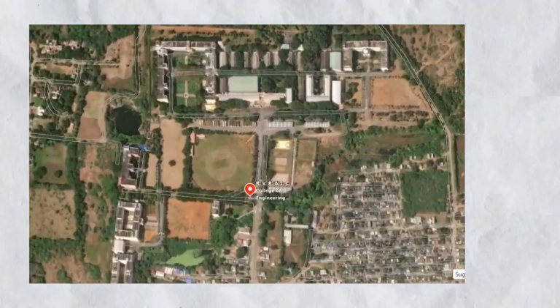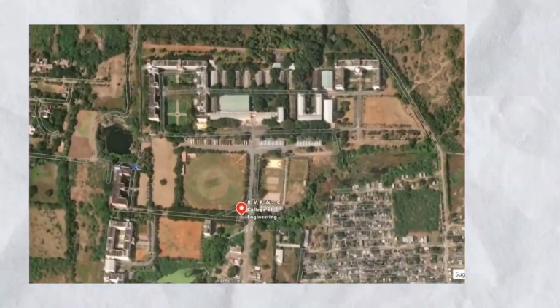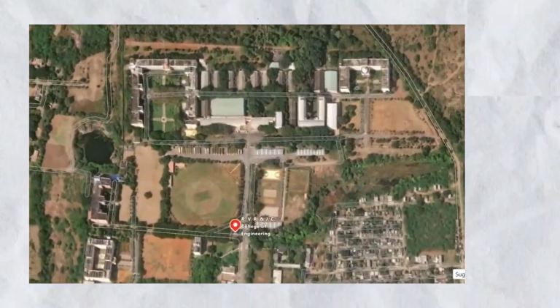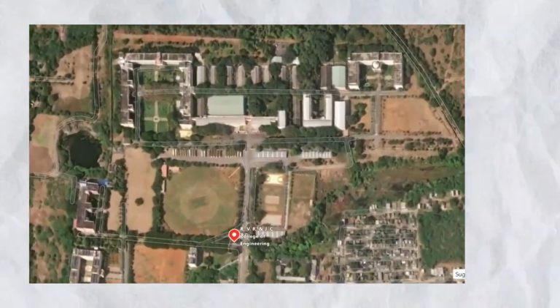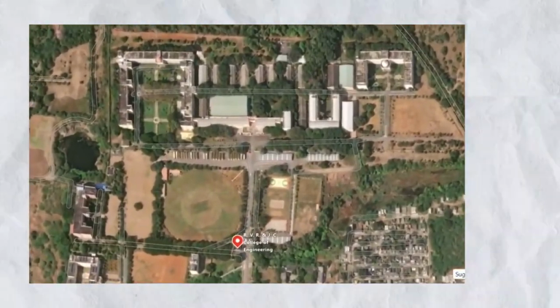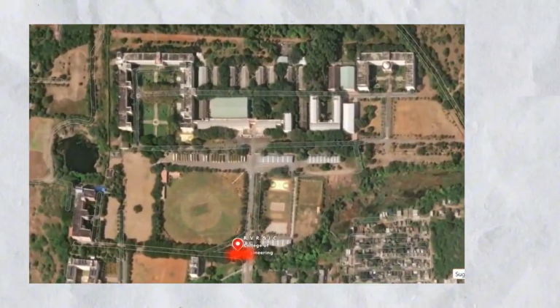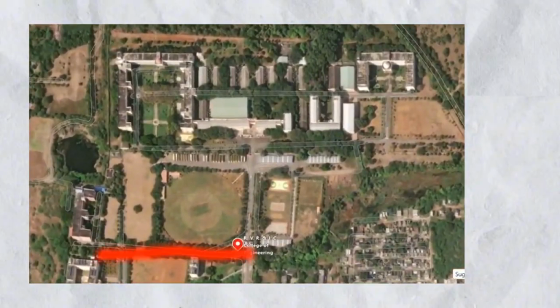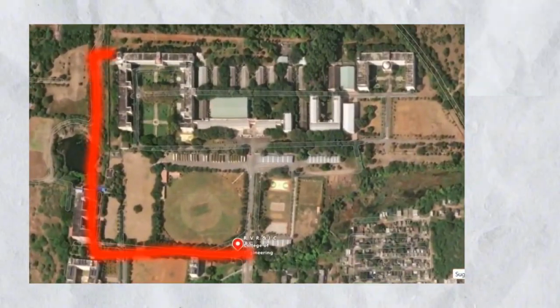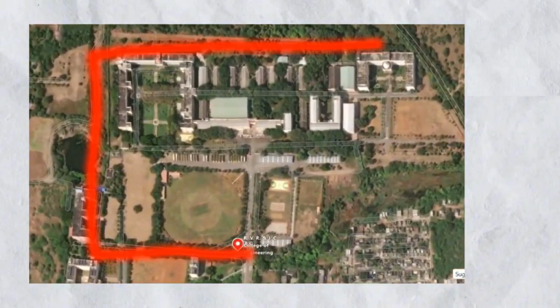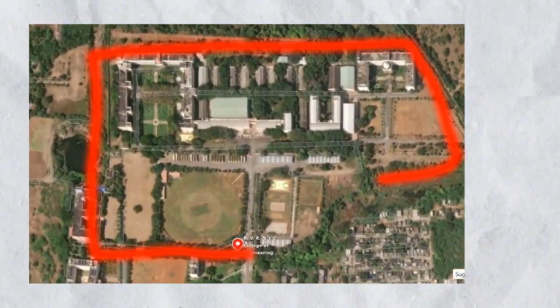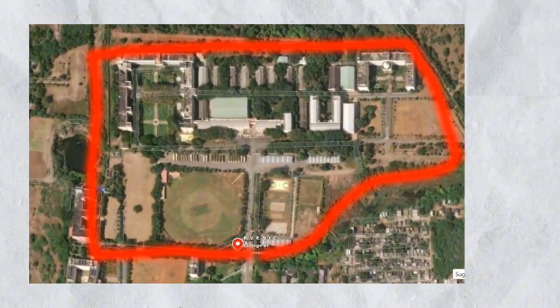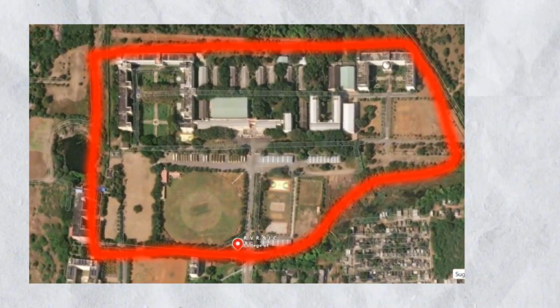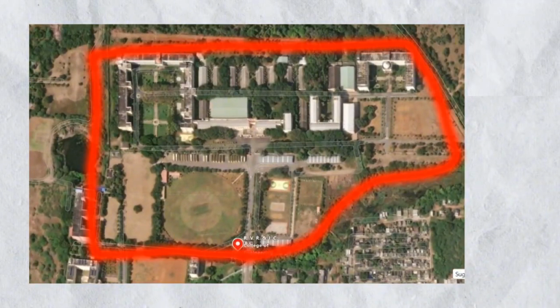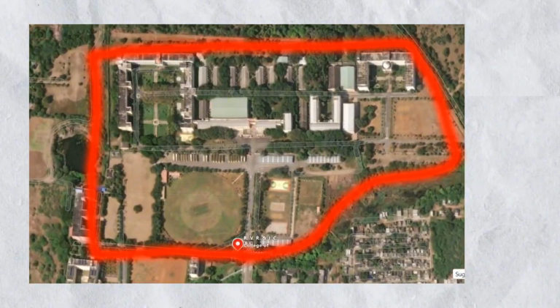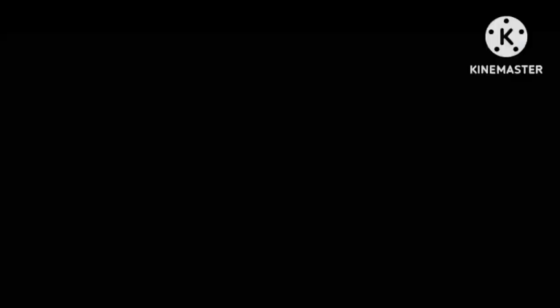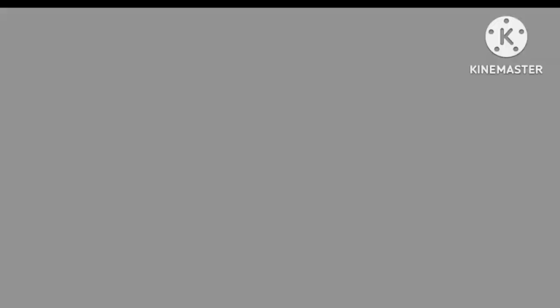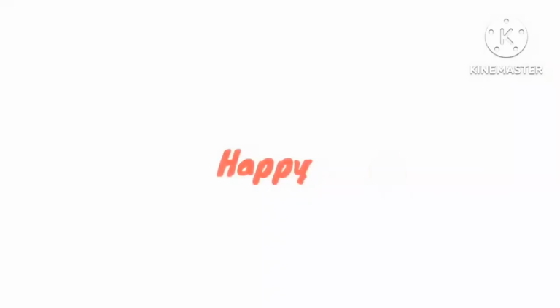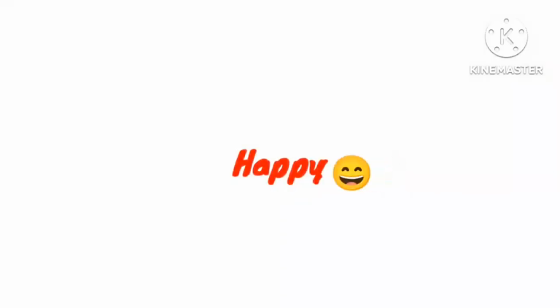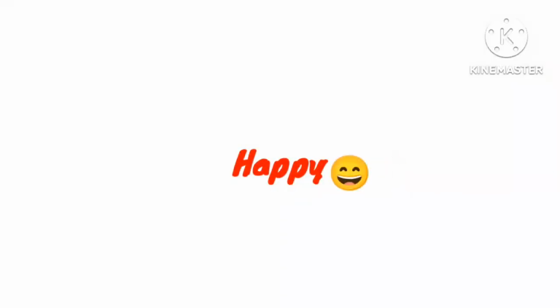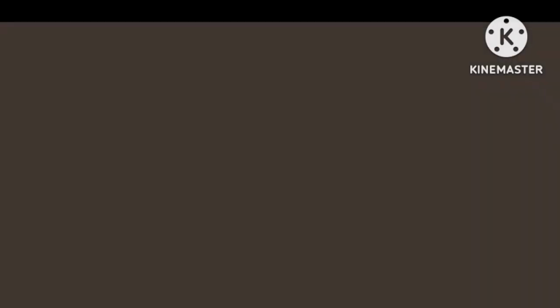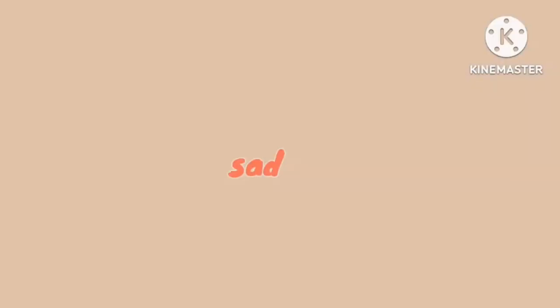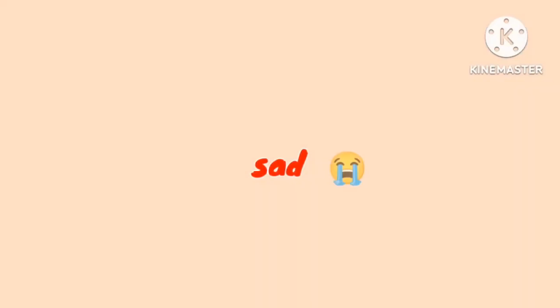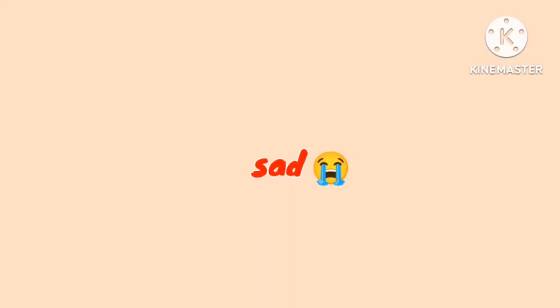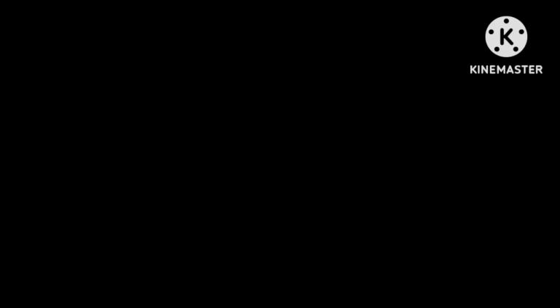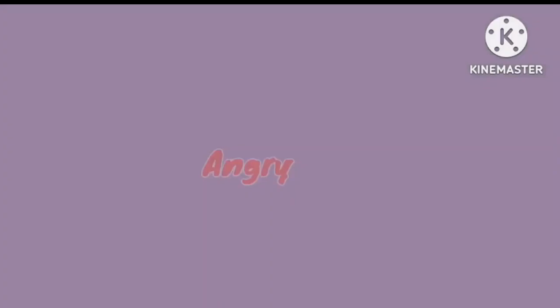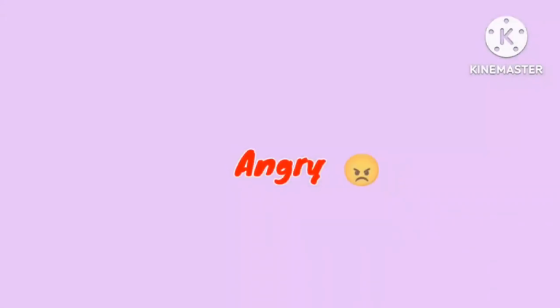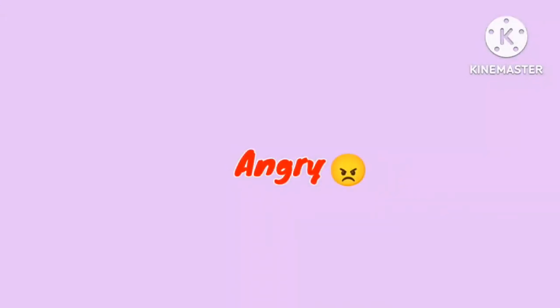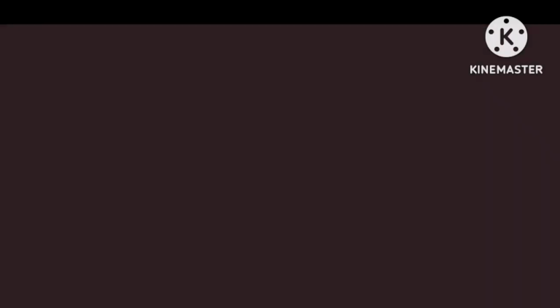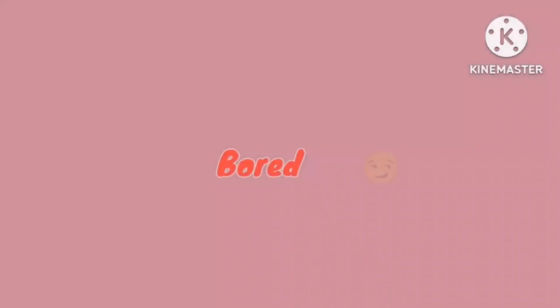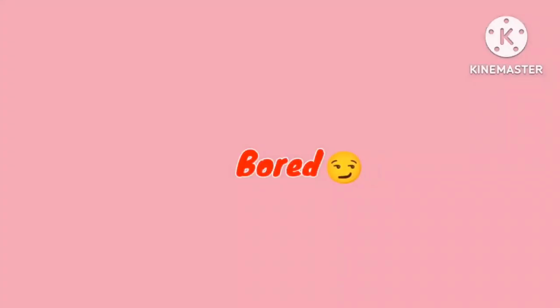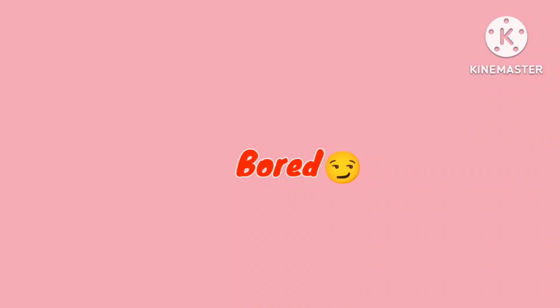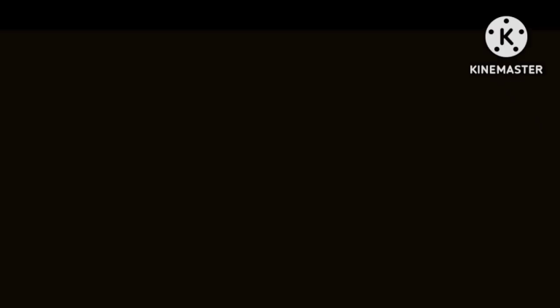This is the college, and this is what most students here are attached to — happy, sad, angry, bored, and confused.